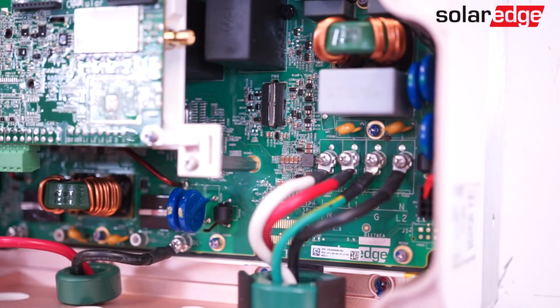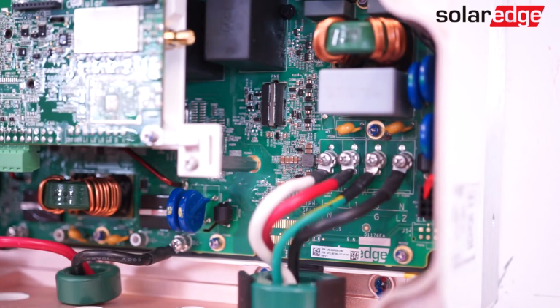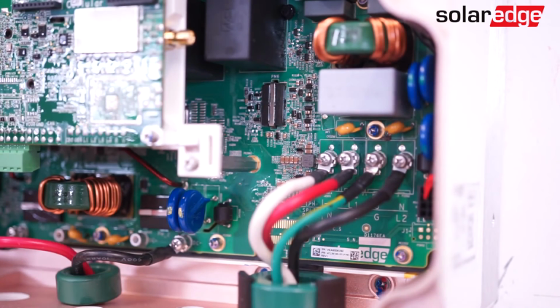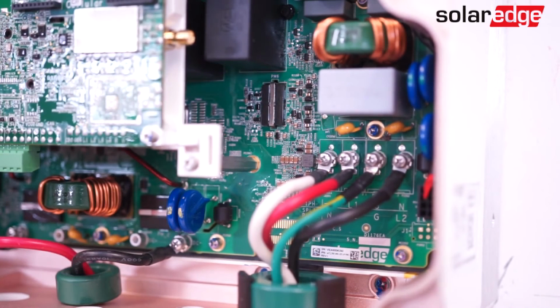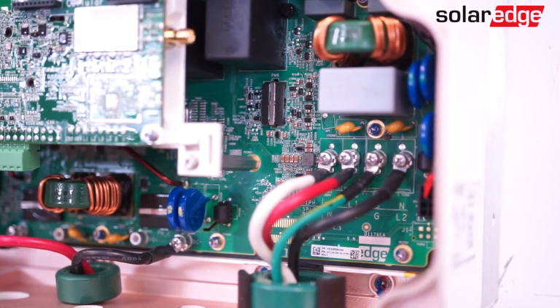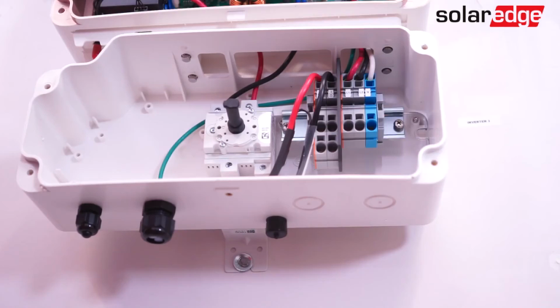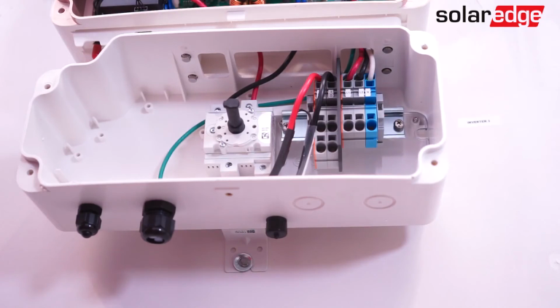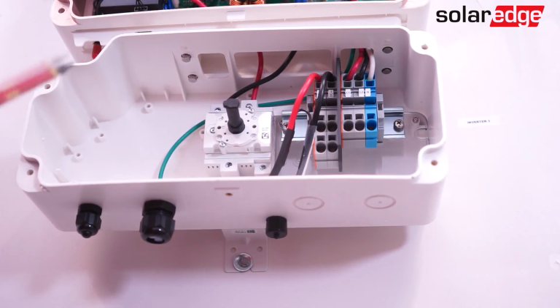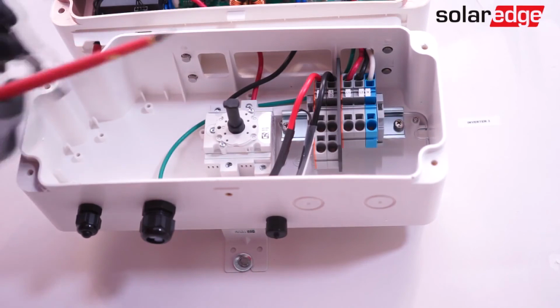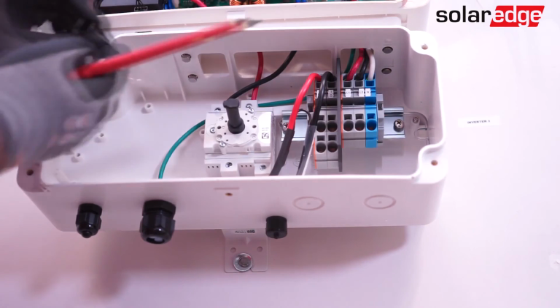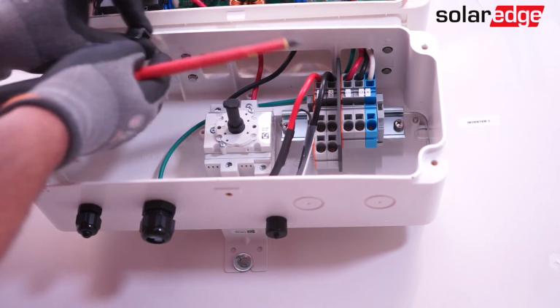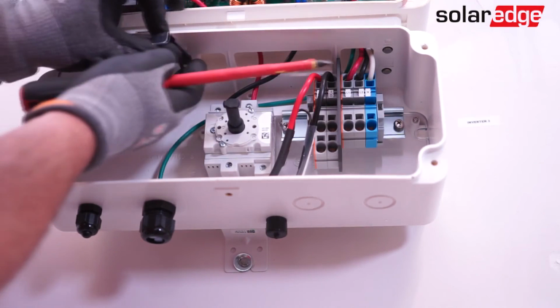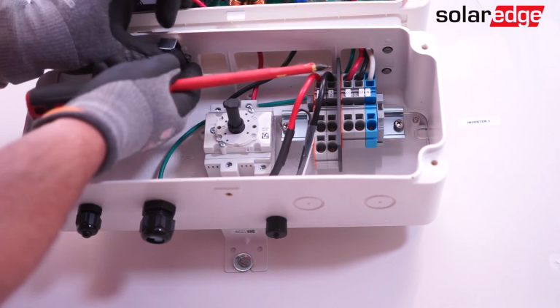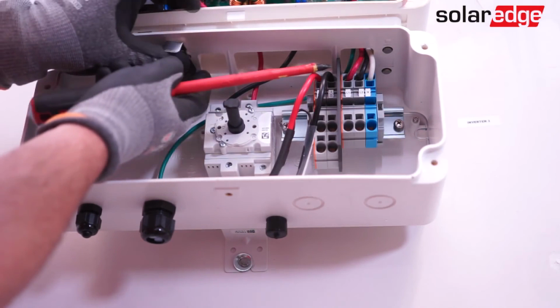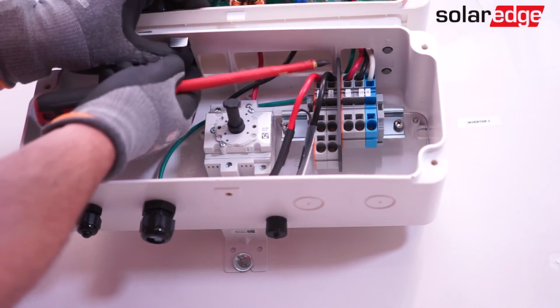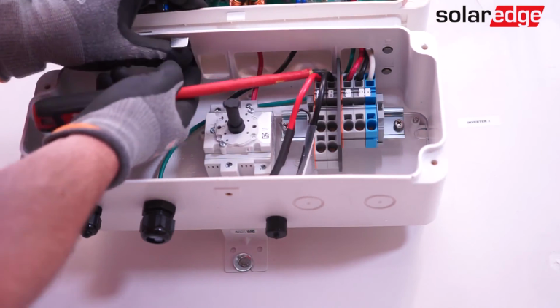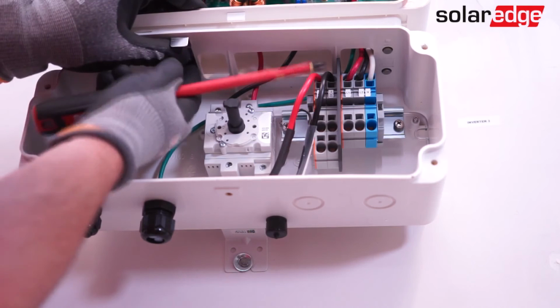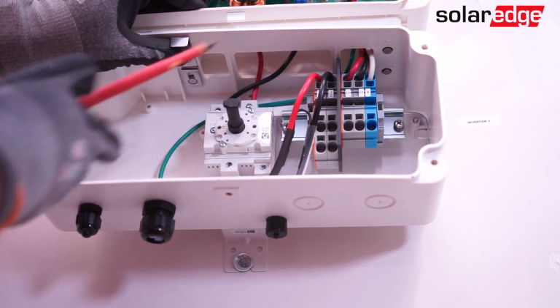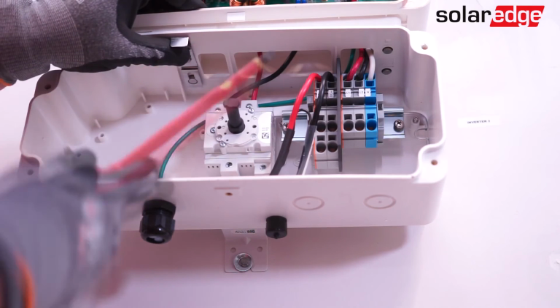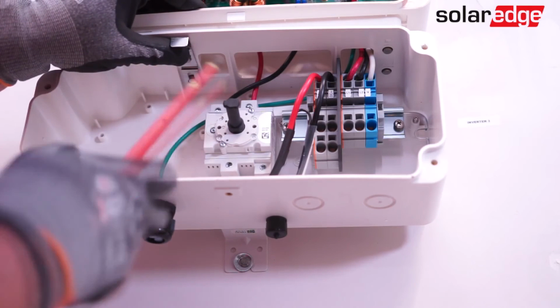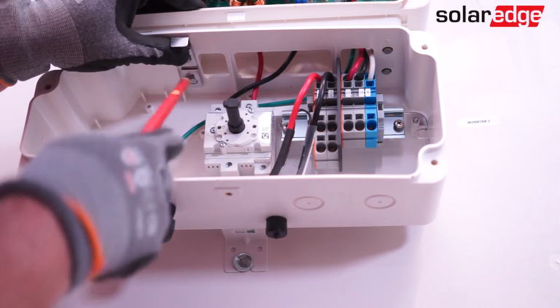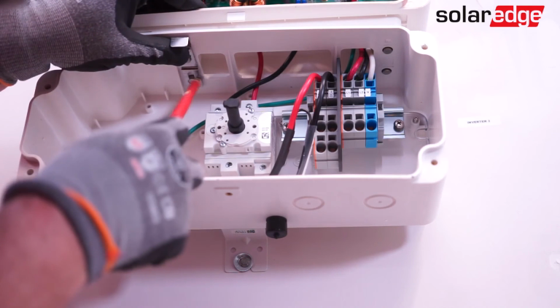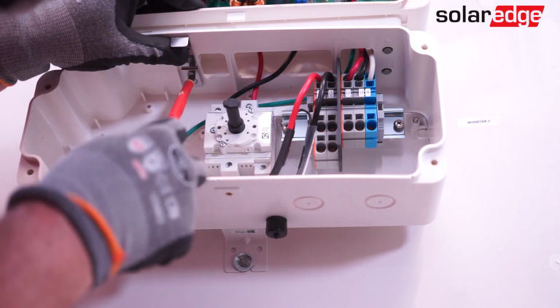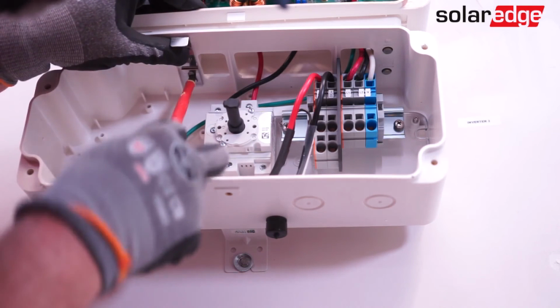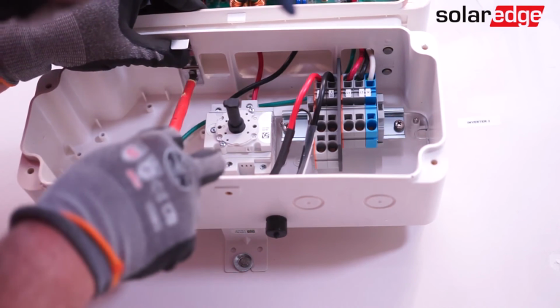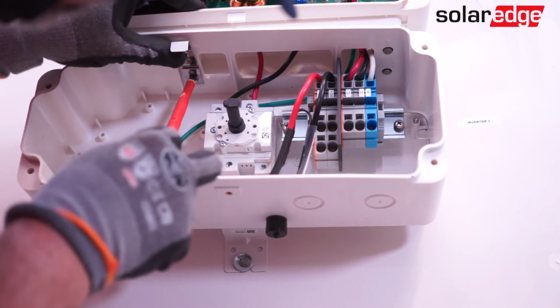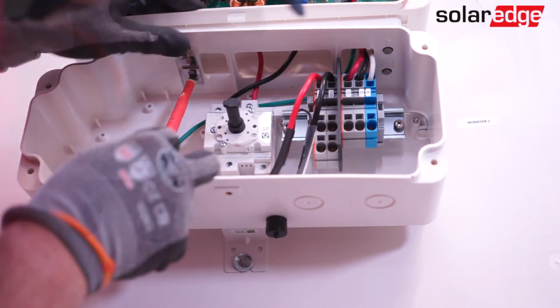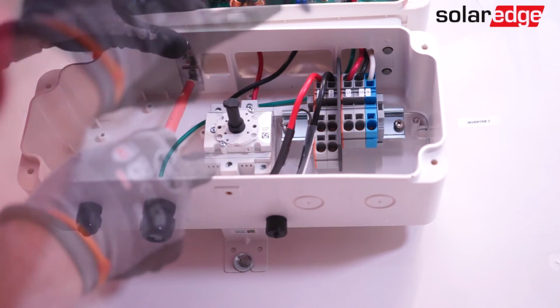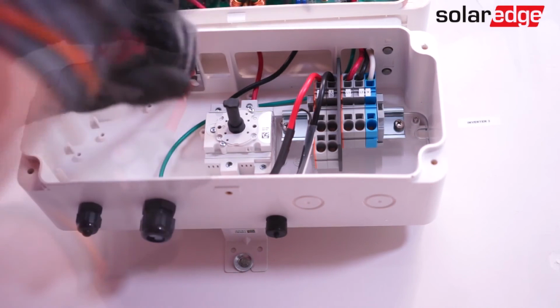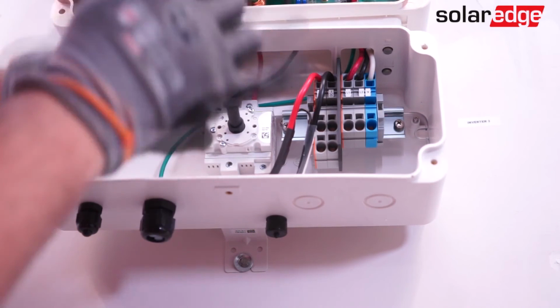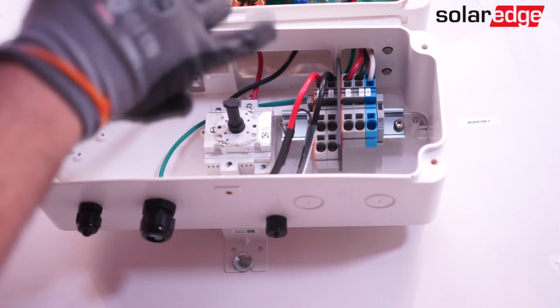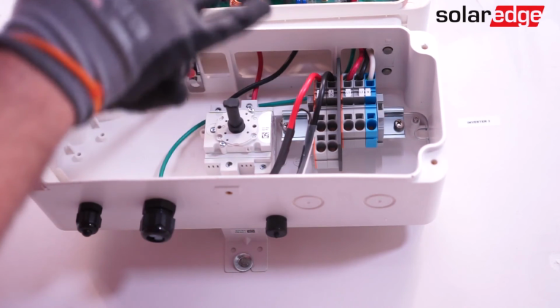With the AC and DC conductors properly secured to the power board, secure the top cabinet to the DC safety switch using the locking clips you removed earlier.